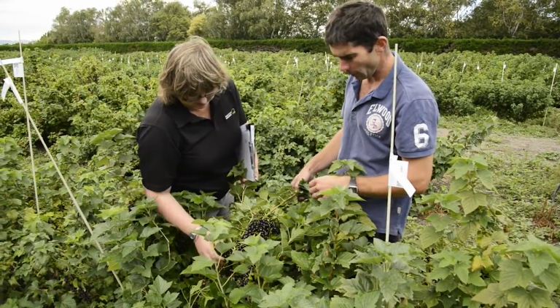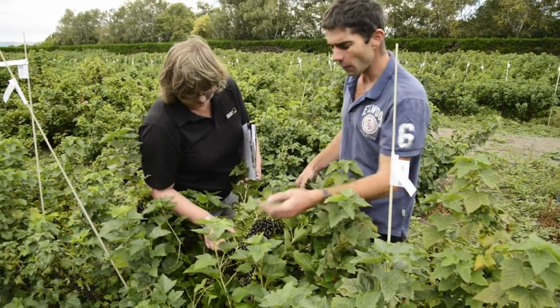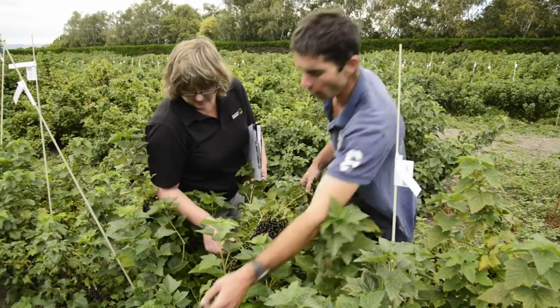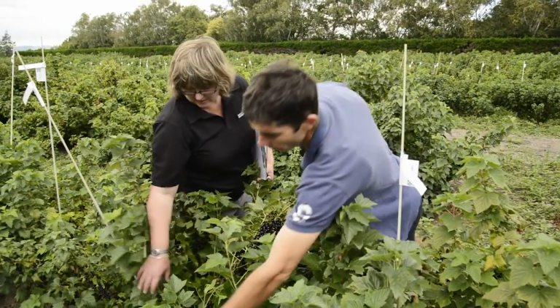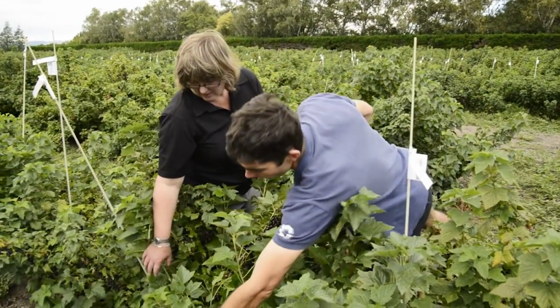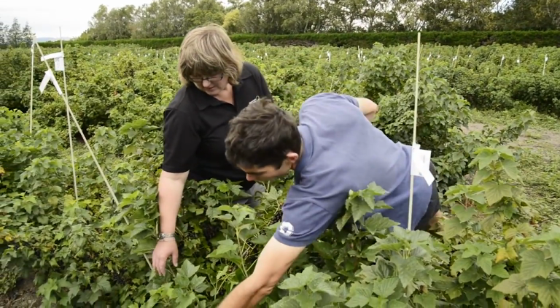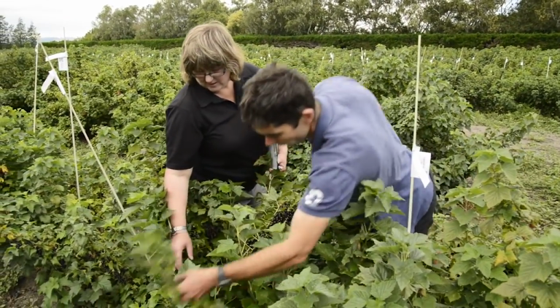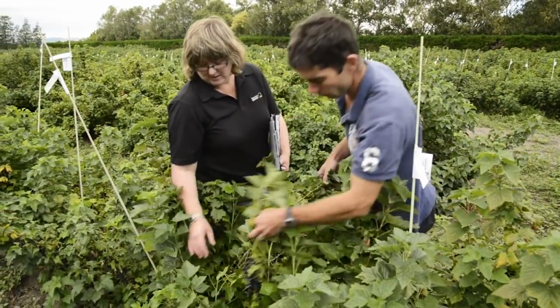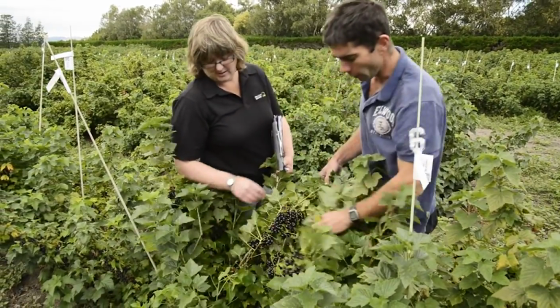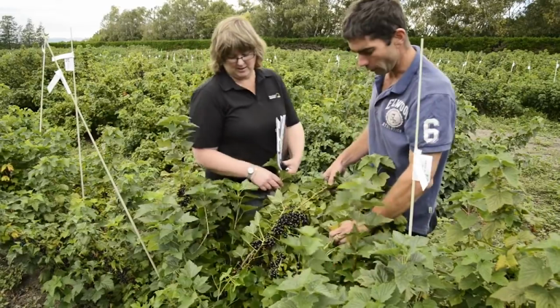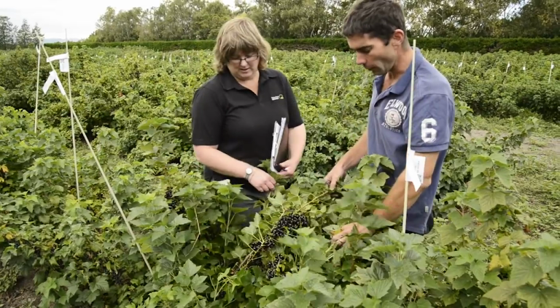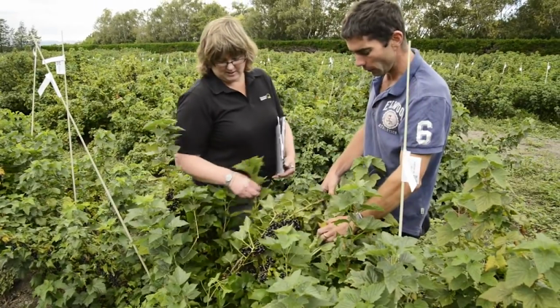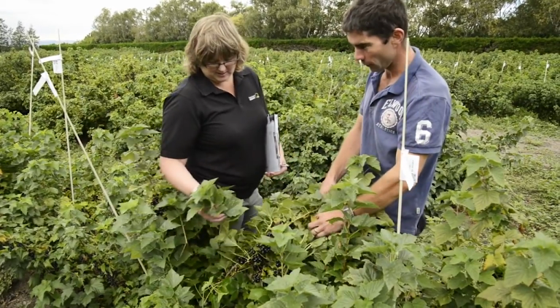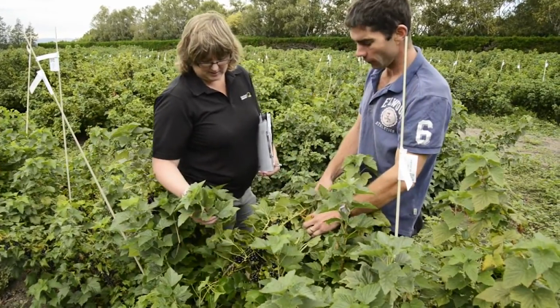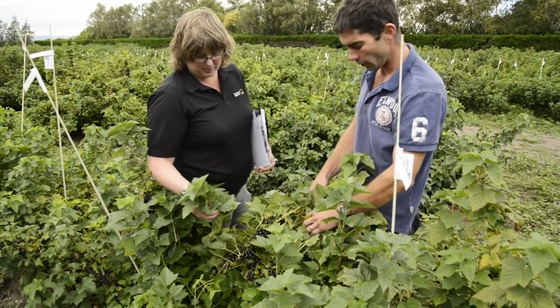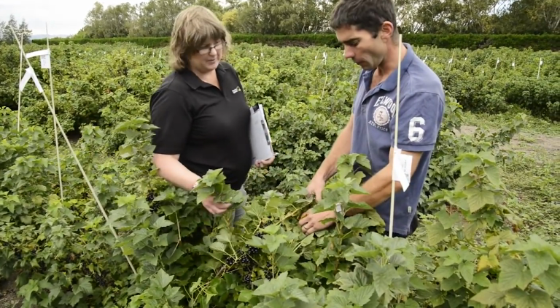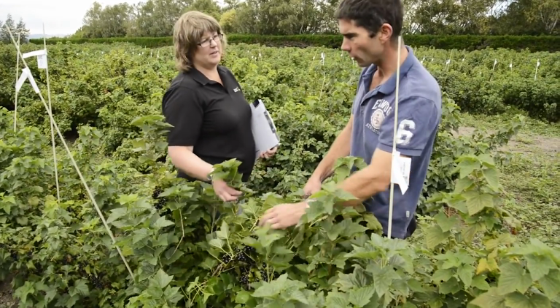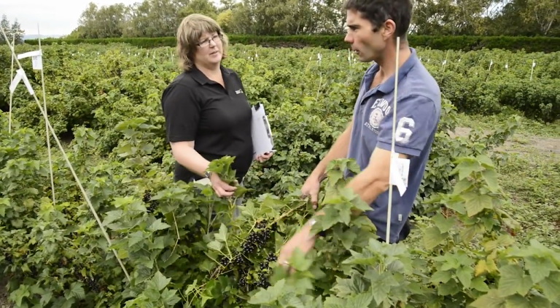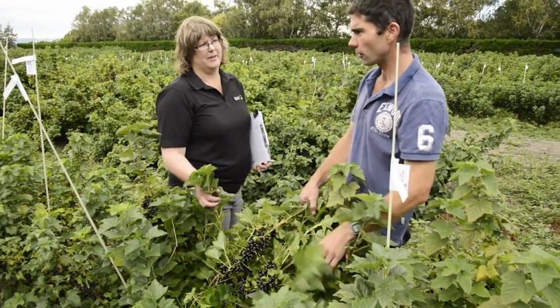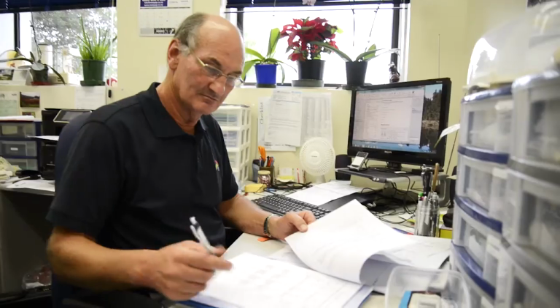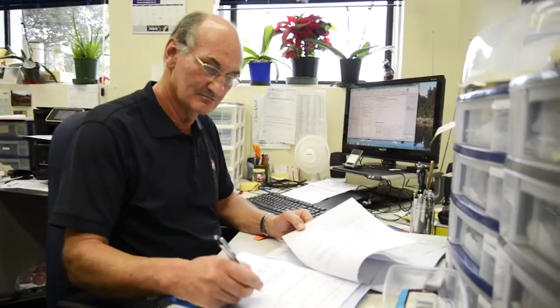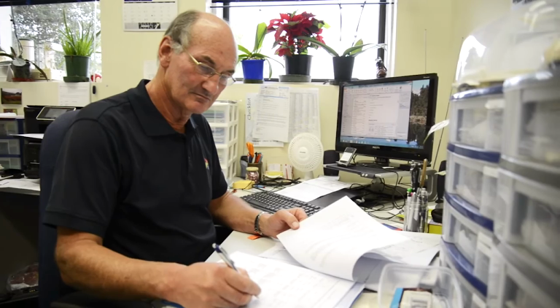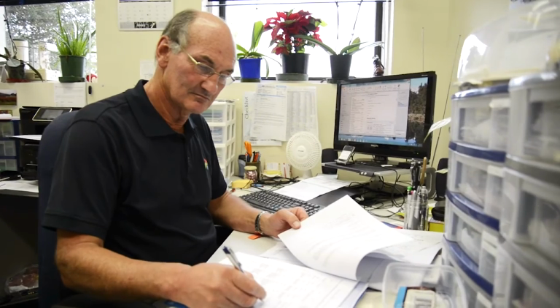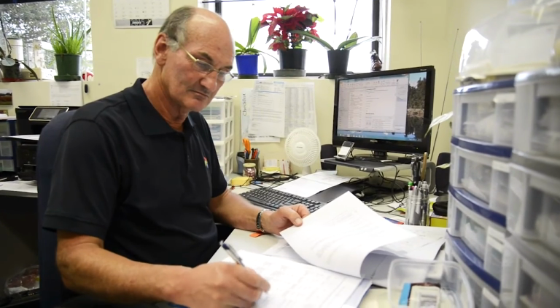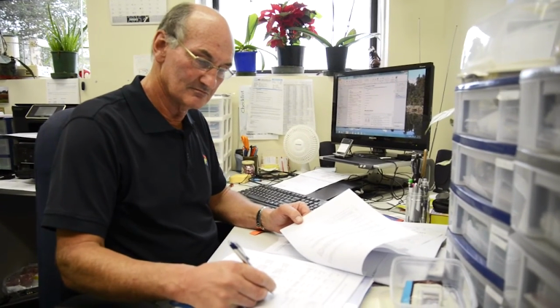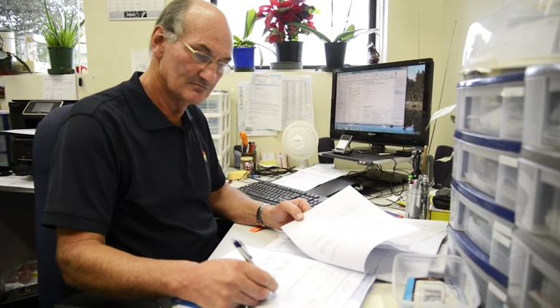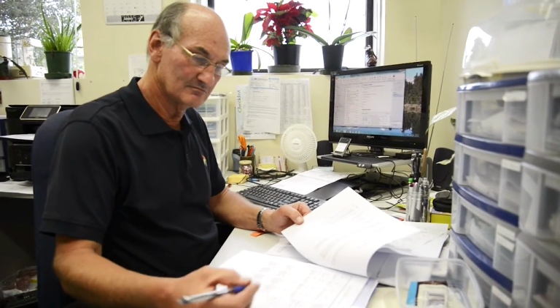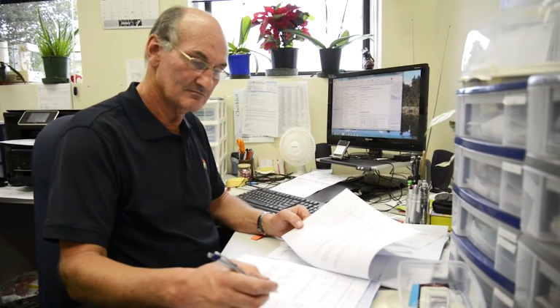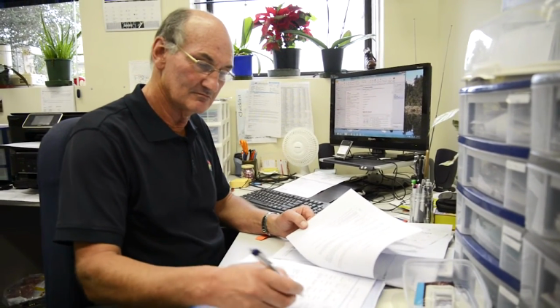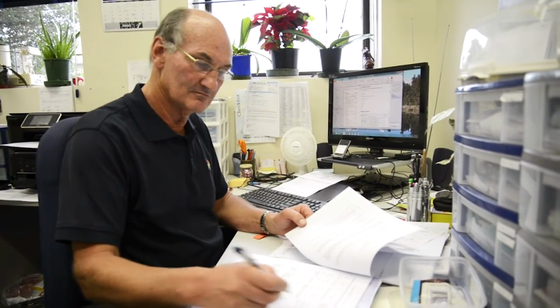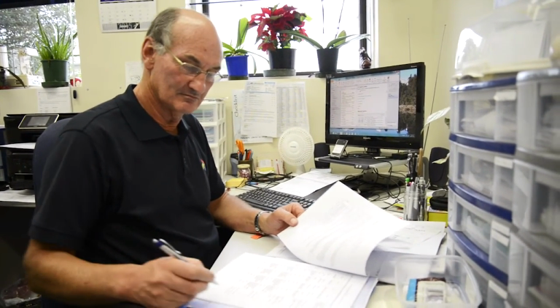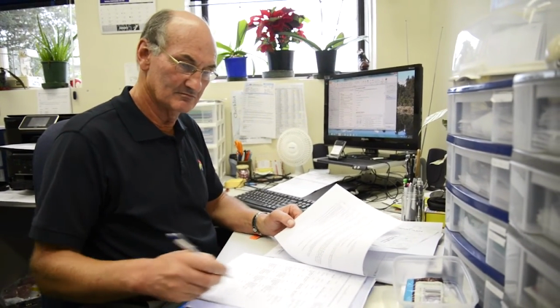Since 1992, Plant and Food Research has partnered with the blackcurrant industry to provide new cultivars tailored for the New Zealand environment and new market demands. Geoff Langford managed the breeding programme for over 20 years and is now a consultant to the industry.